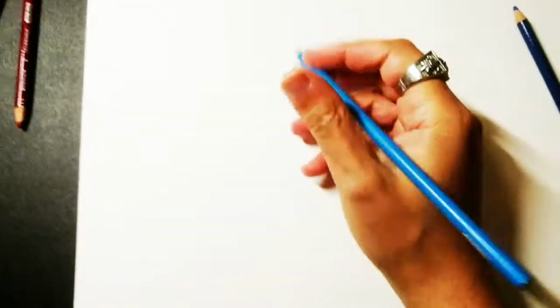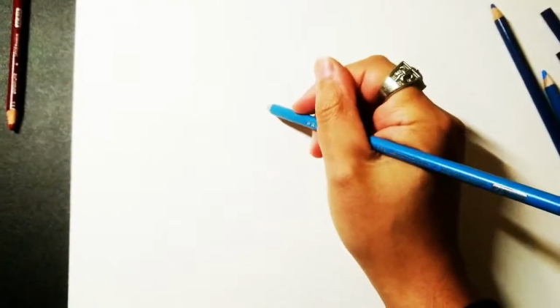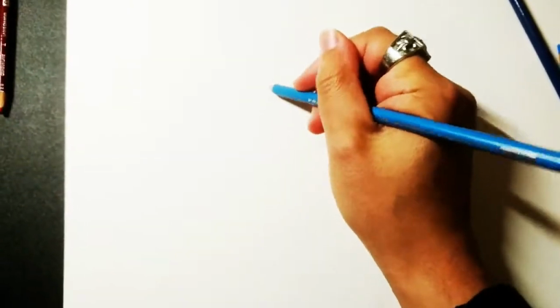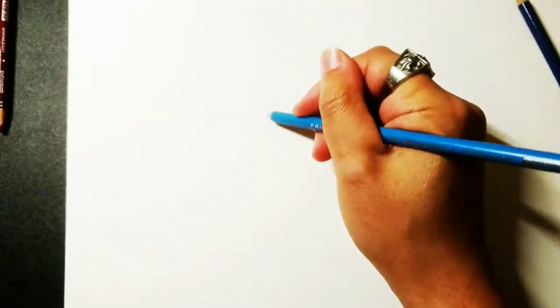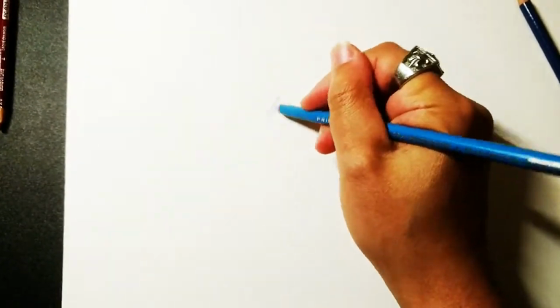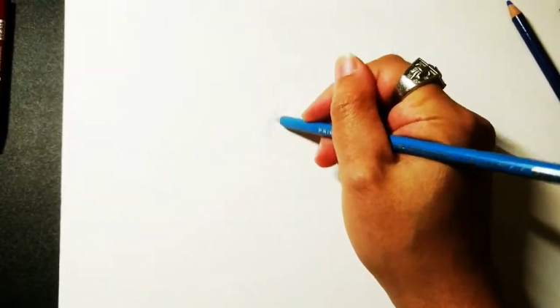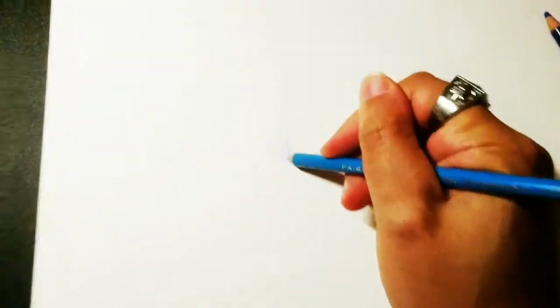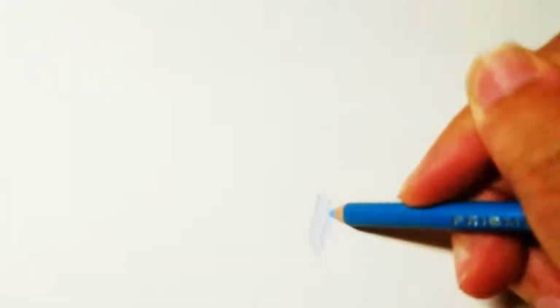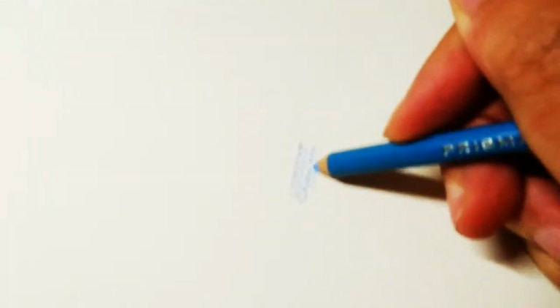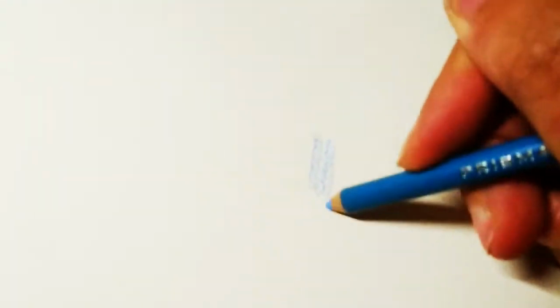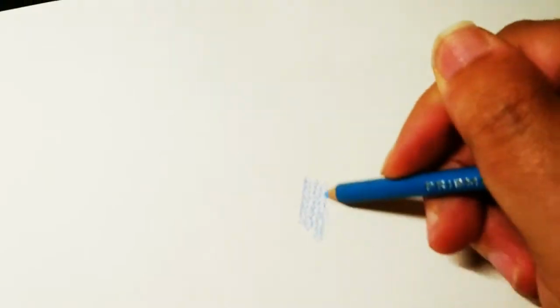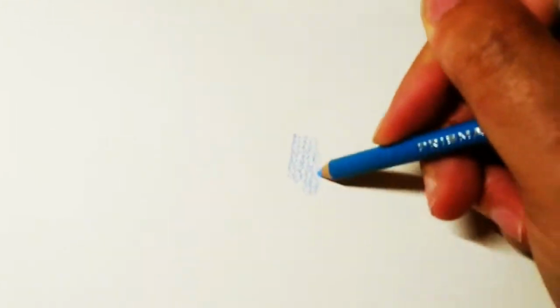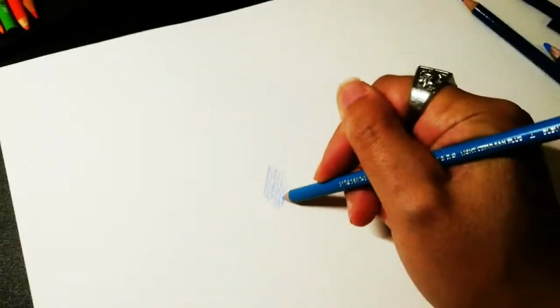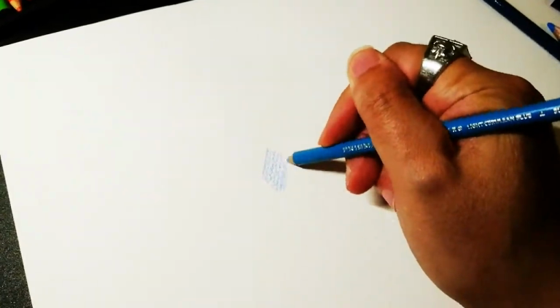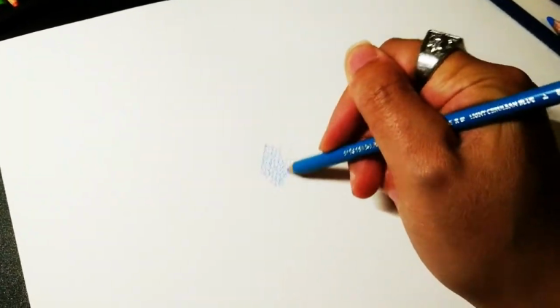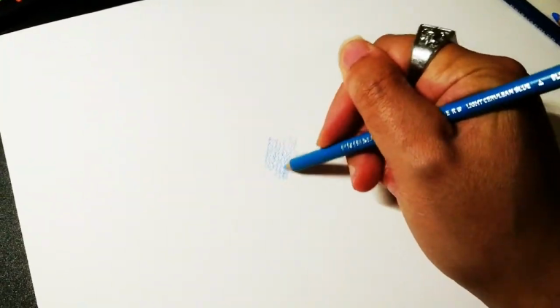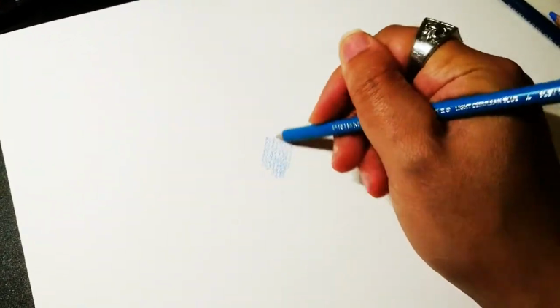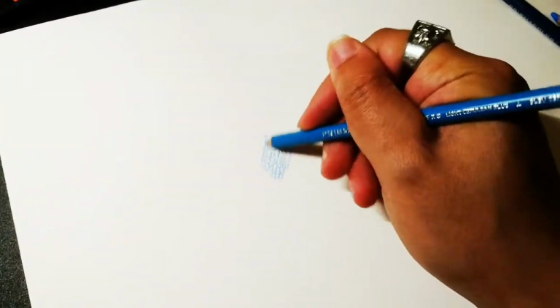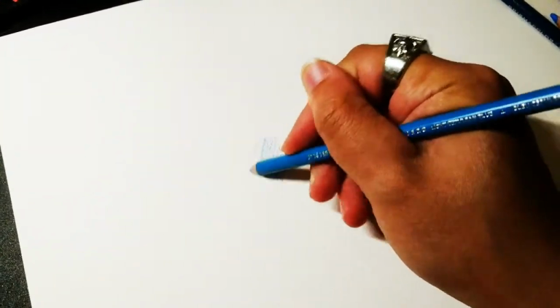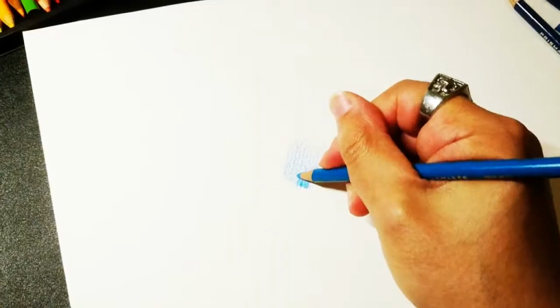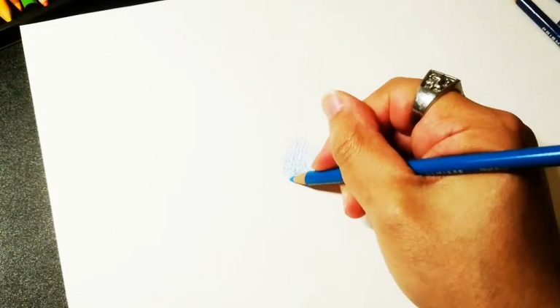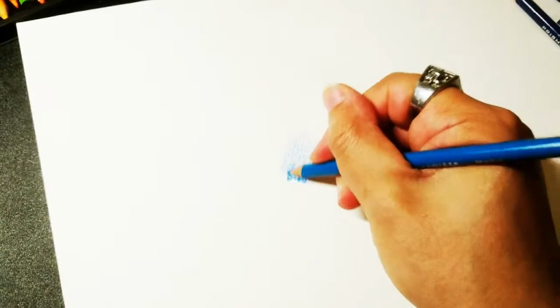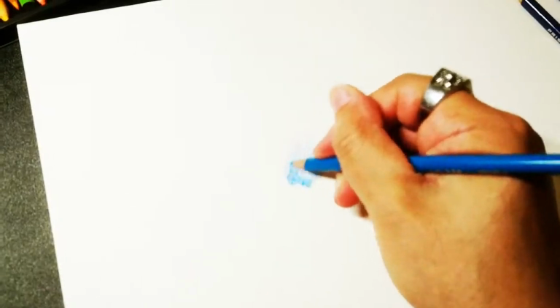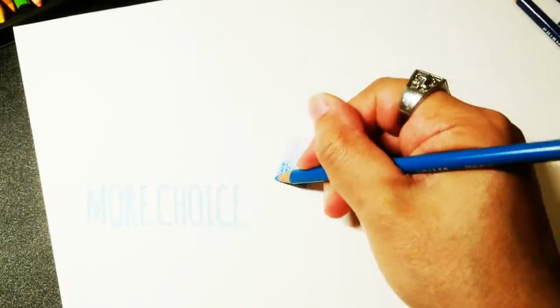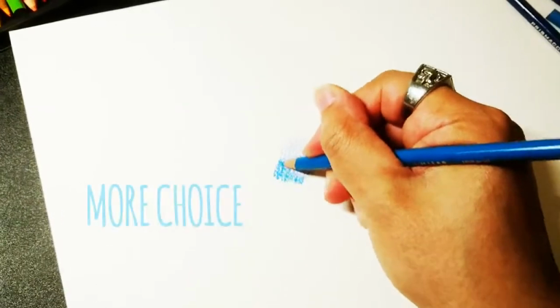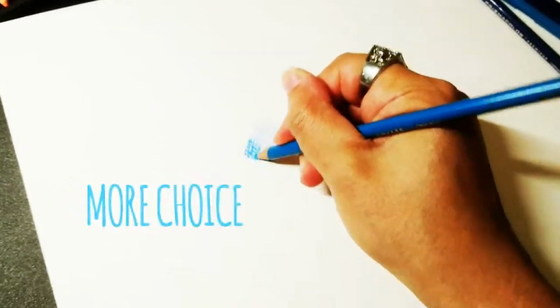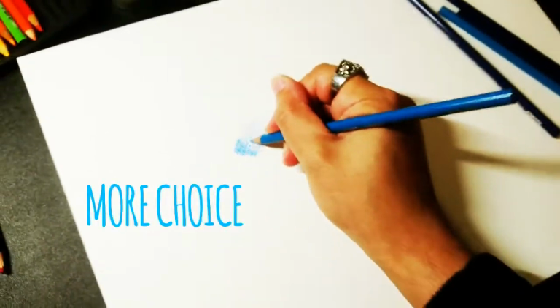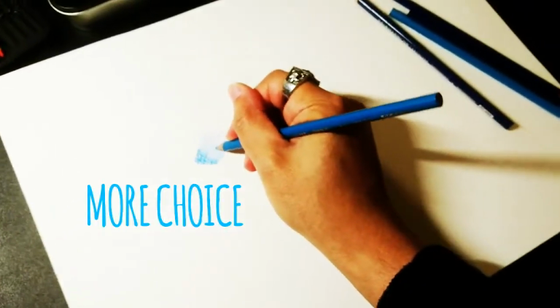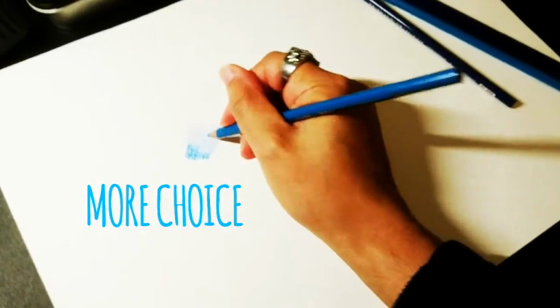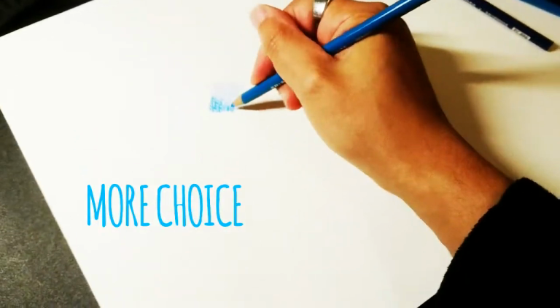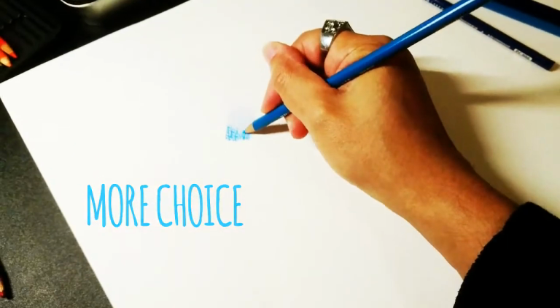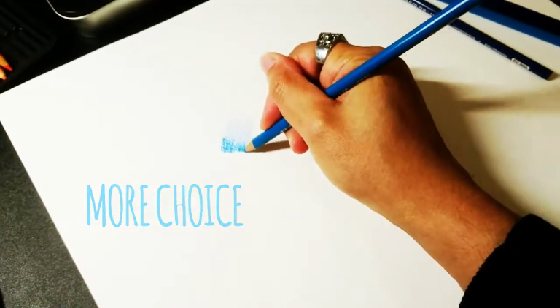I decided to buy the Prismacolor set for two reasons. The first is I was looking to expand on what I already know about coloured pencils and use it as a medium as part of my mixed medium artwork. I was also looking for richer colour saturation, more shades and more choice.